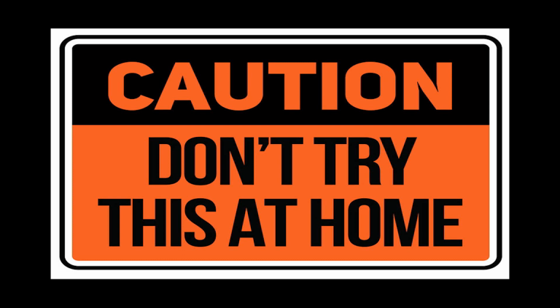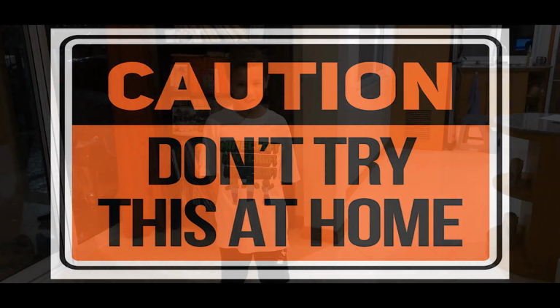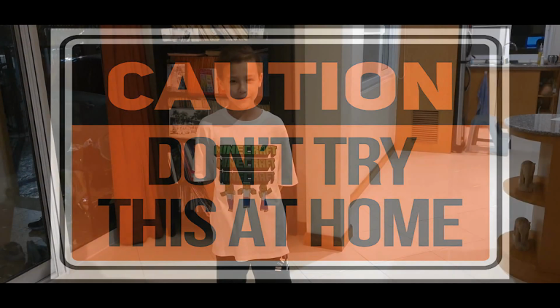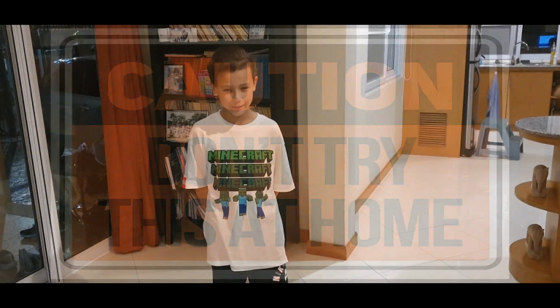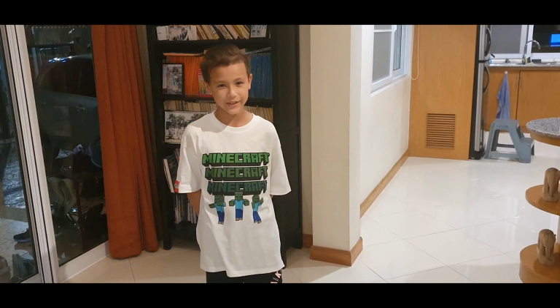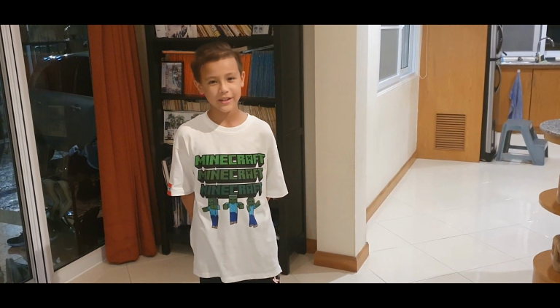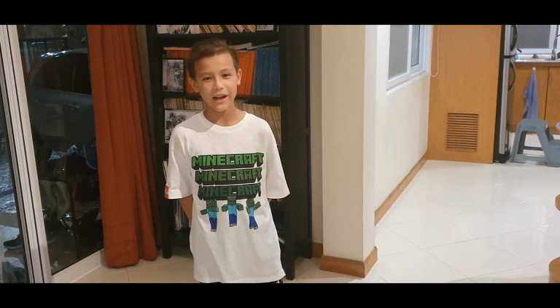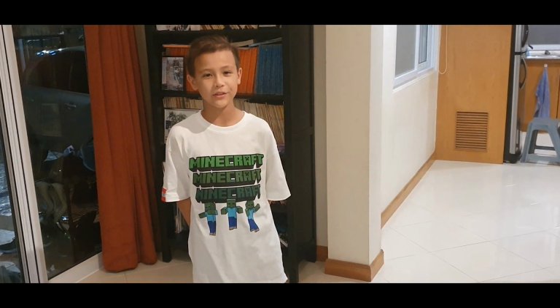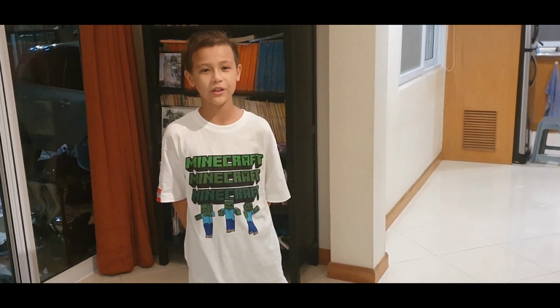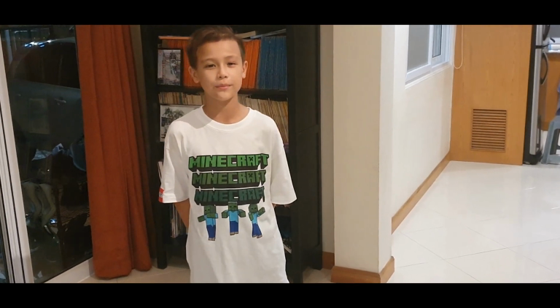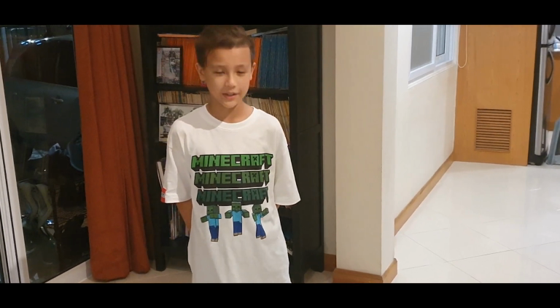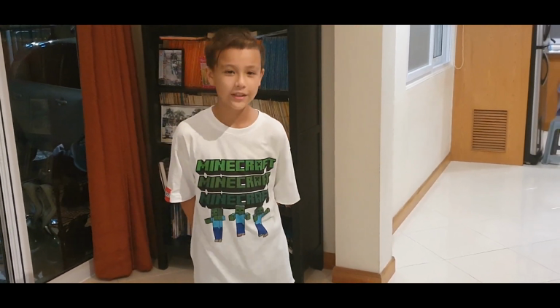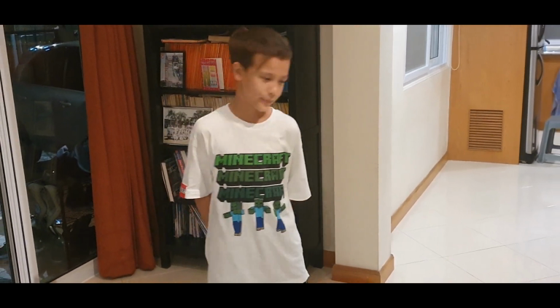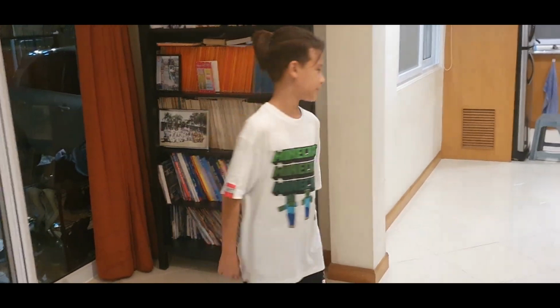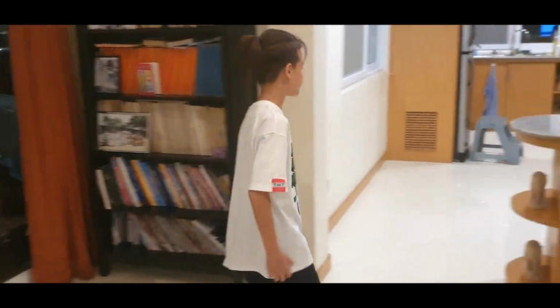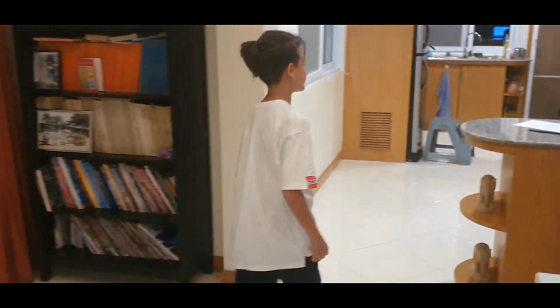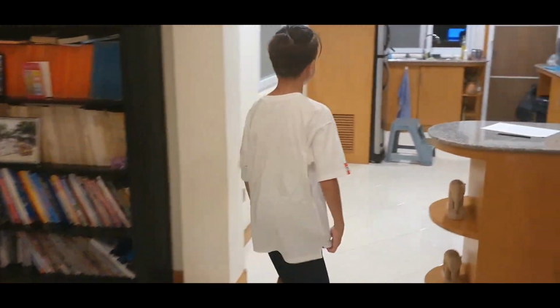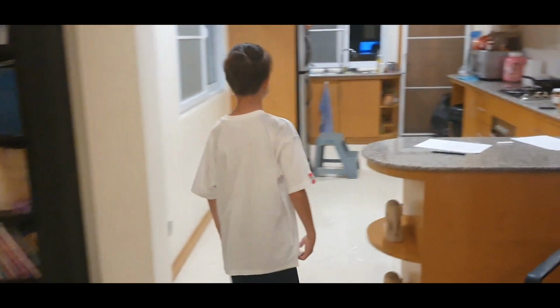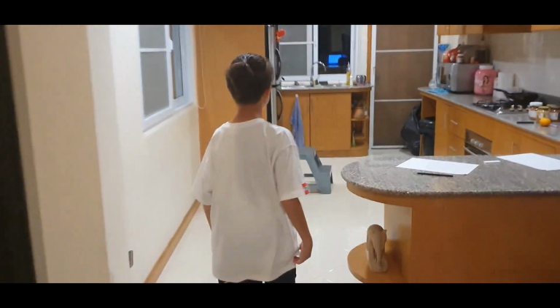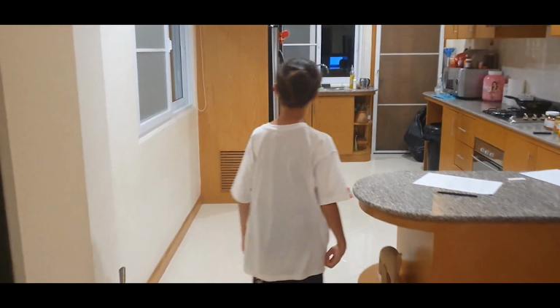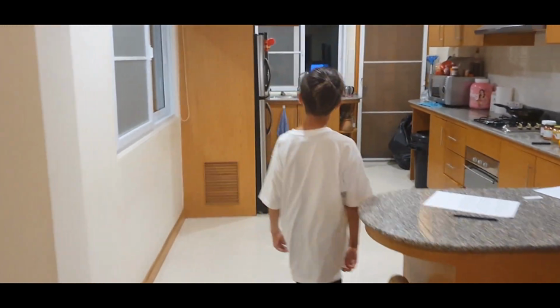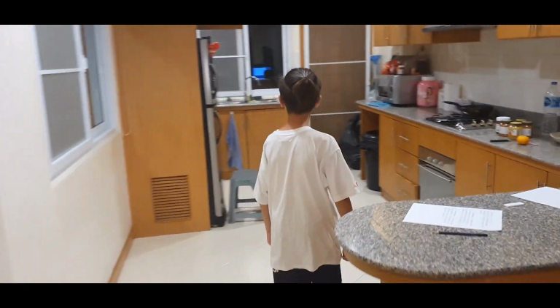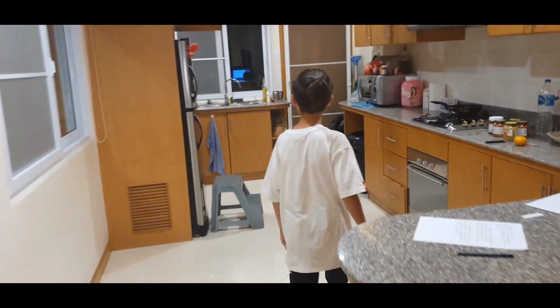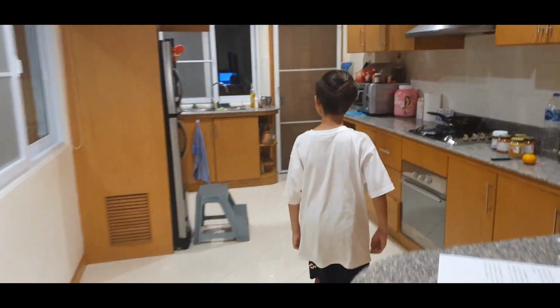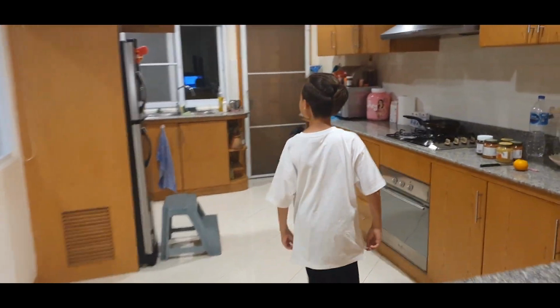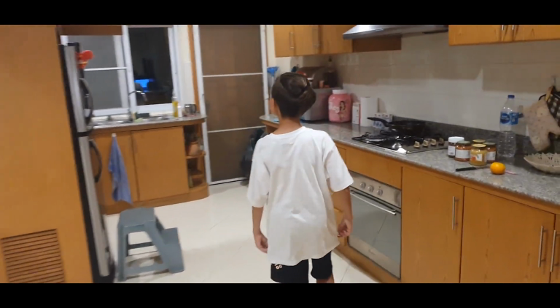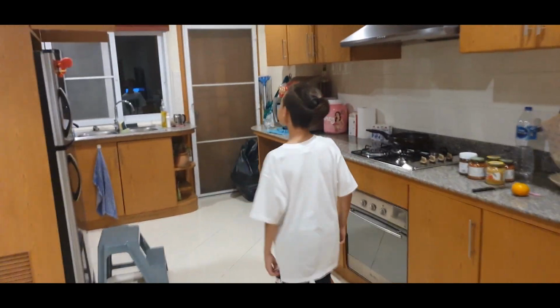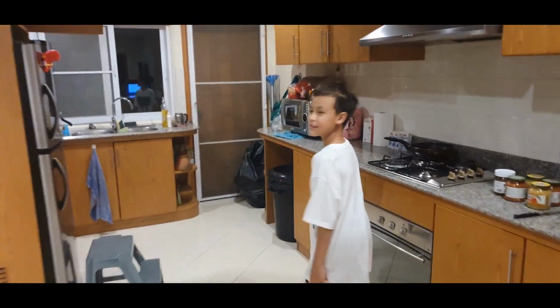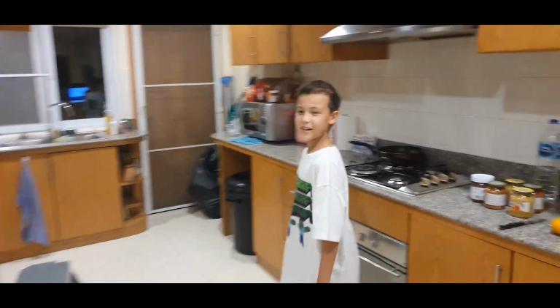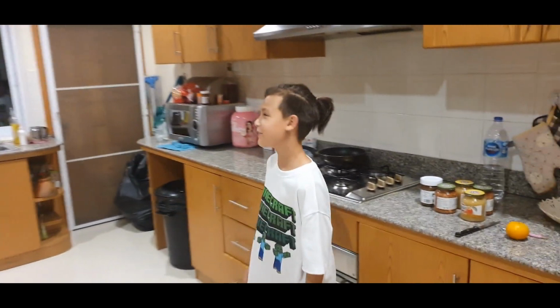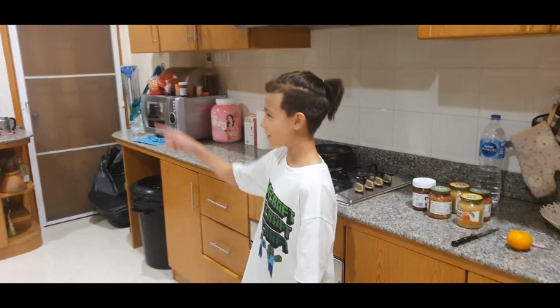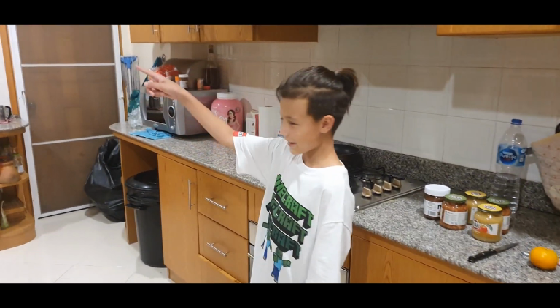Hello, I'm Tommy. I want to show you something. Come on. Have a look in here.